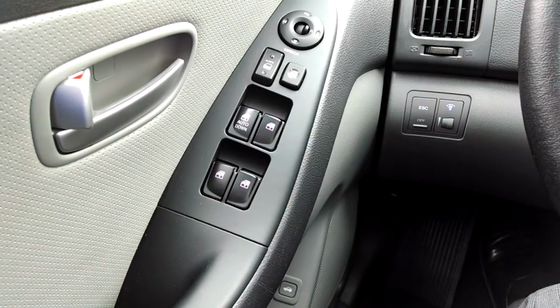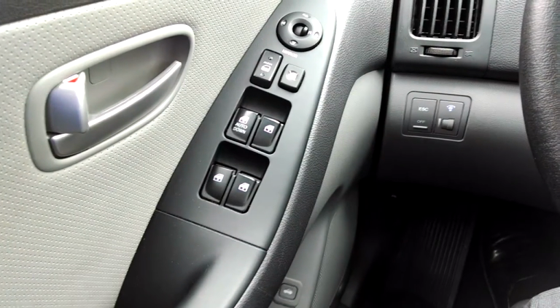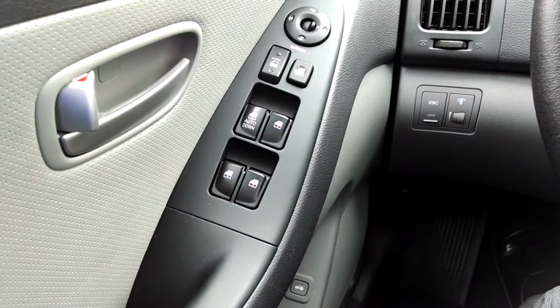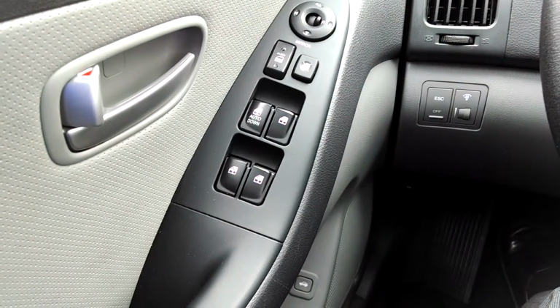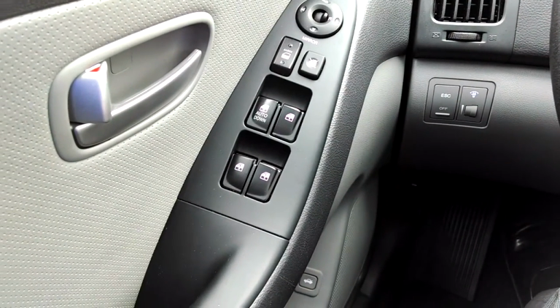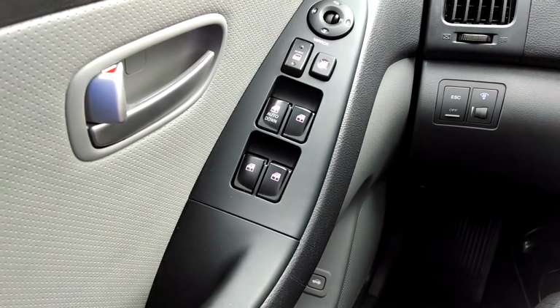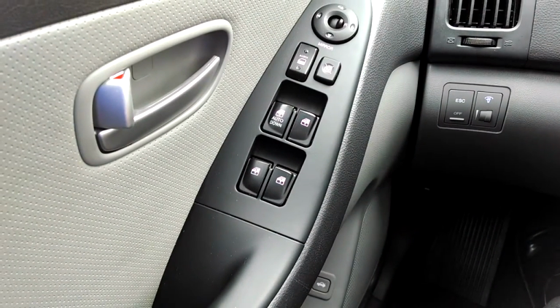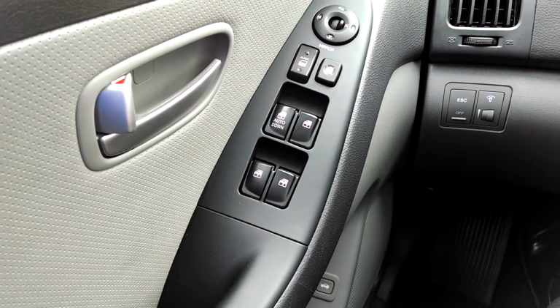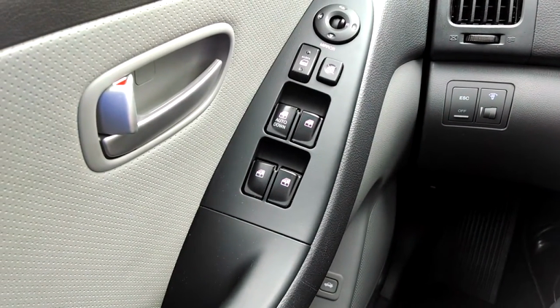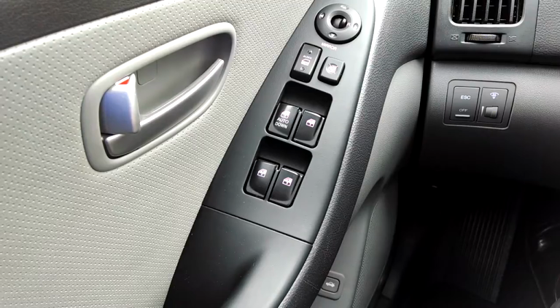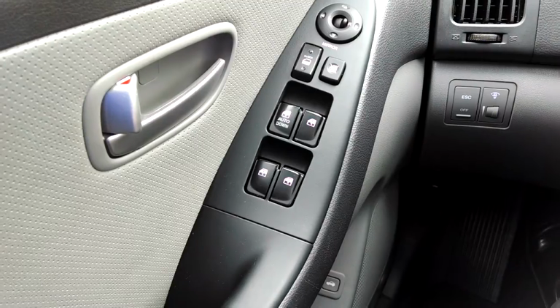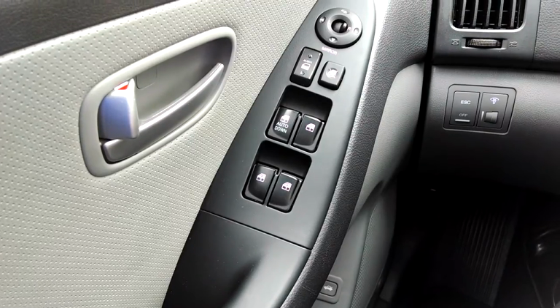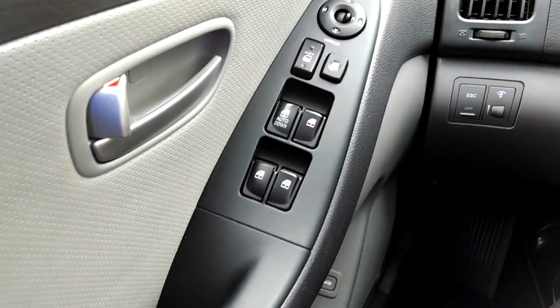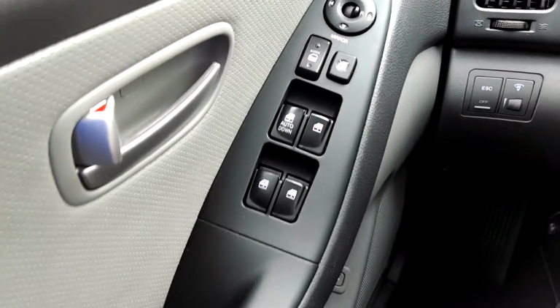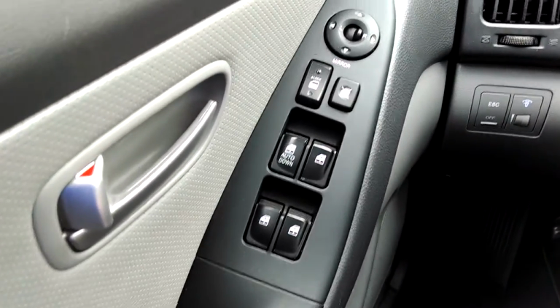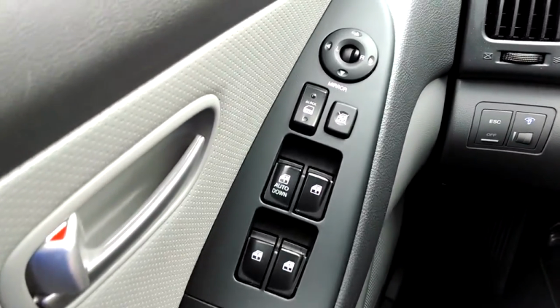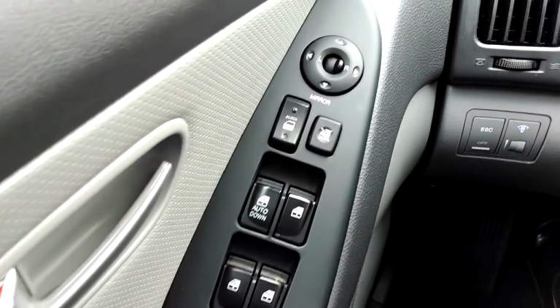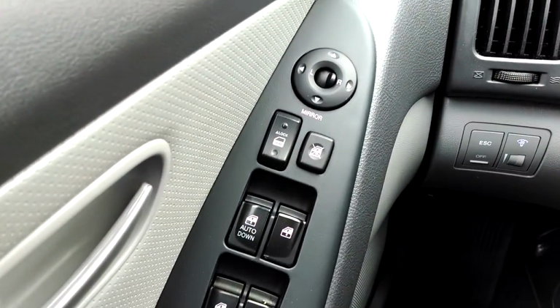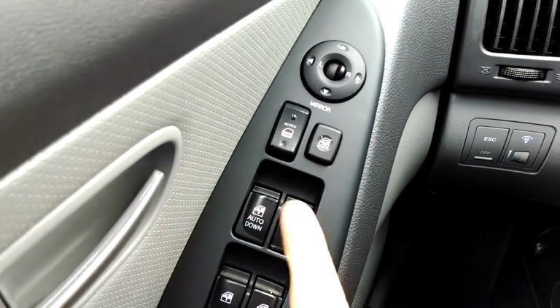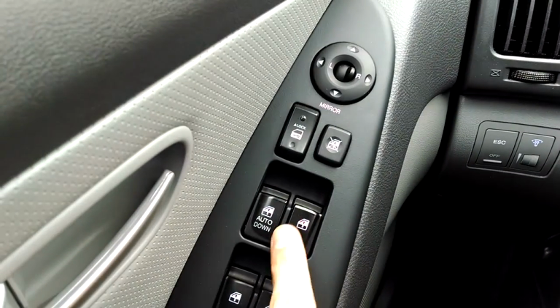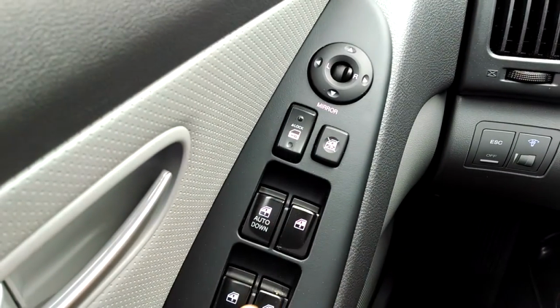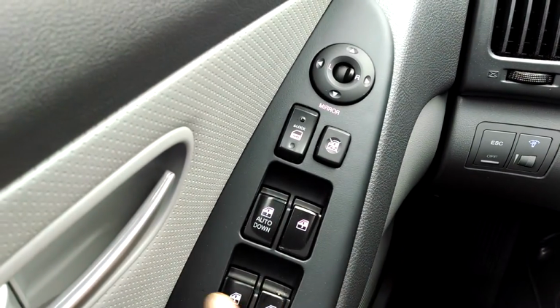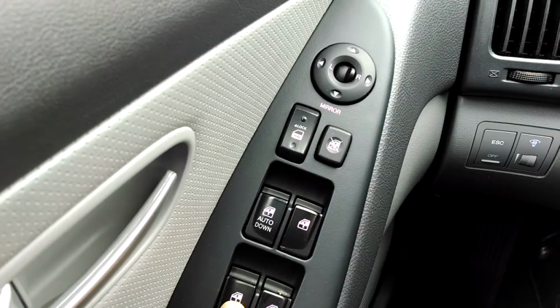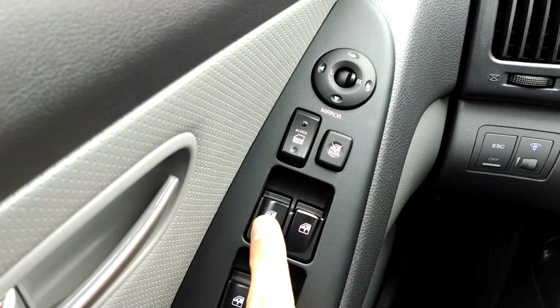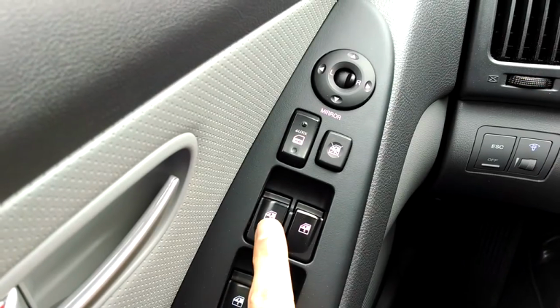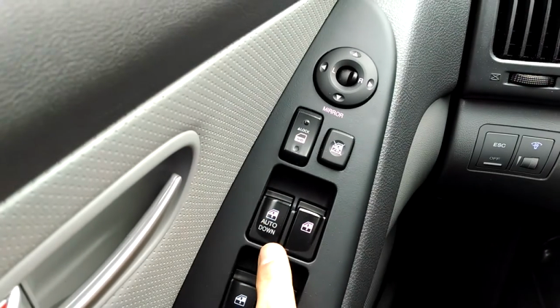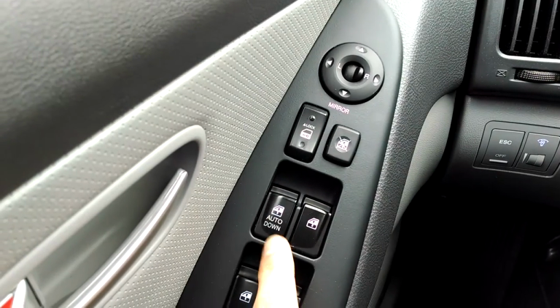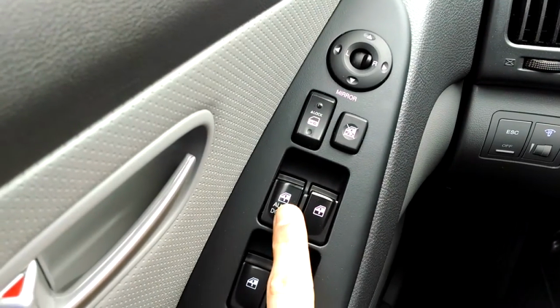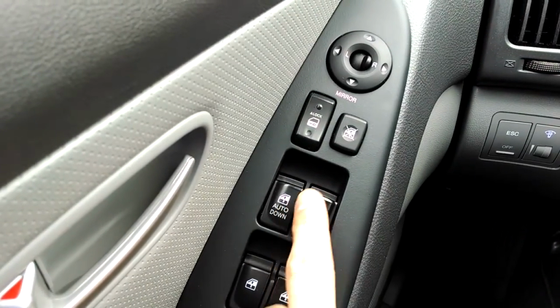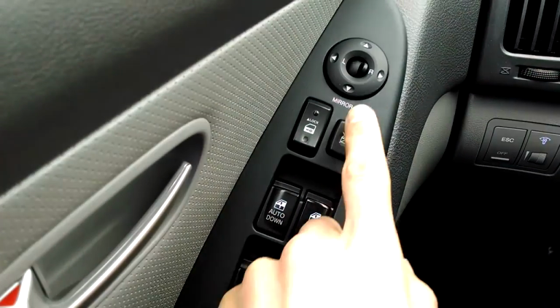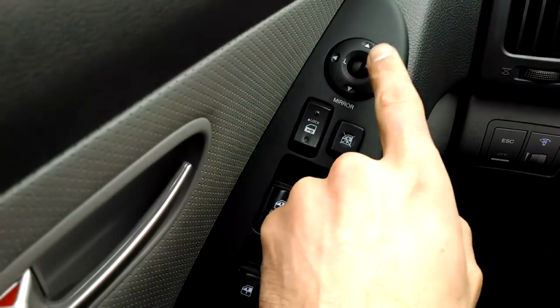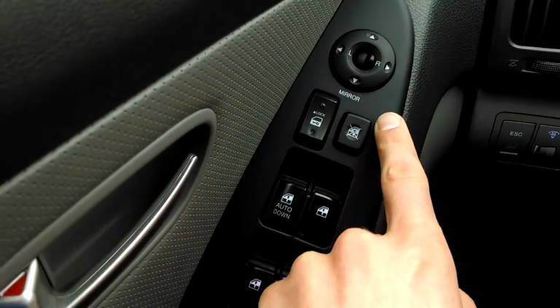Hey everybody, Brock Frady here helping you enjoy your ride. 2009 Hyundai Elantra power driver controls for your windows and also for your mirrors.